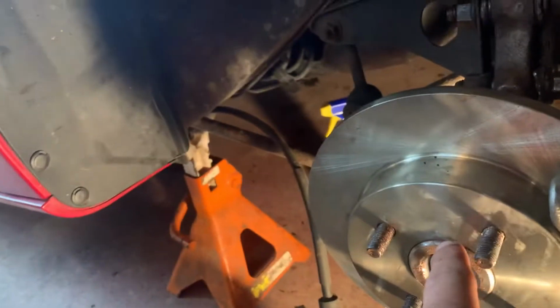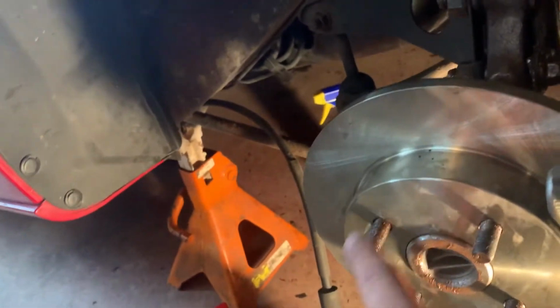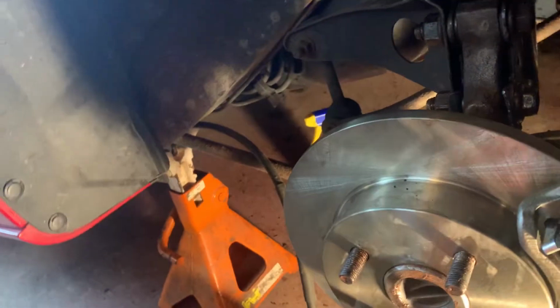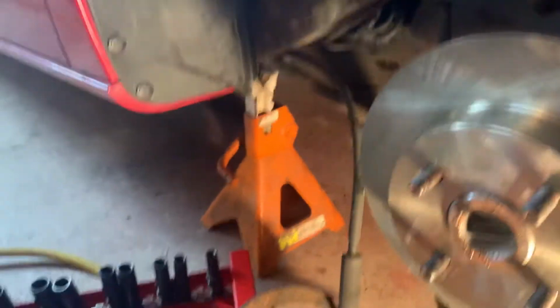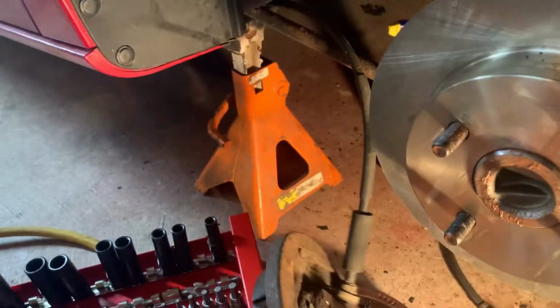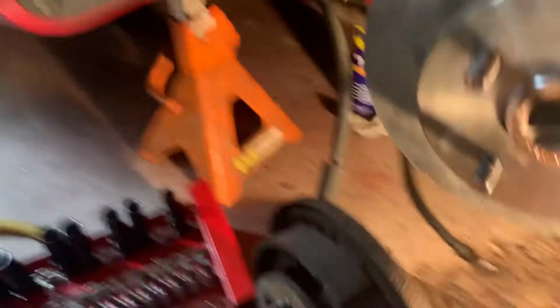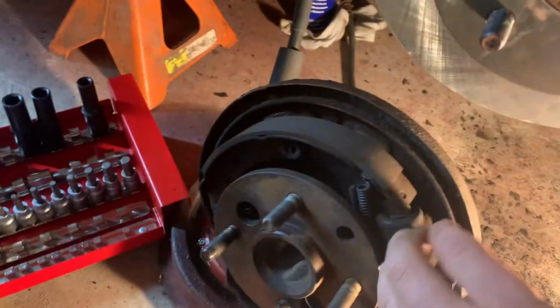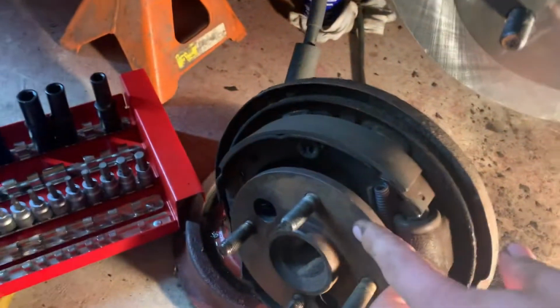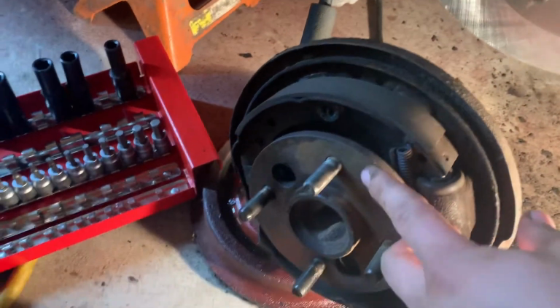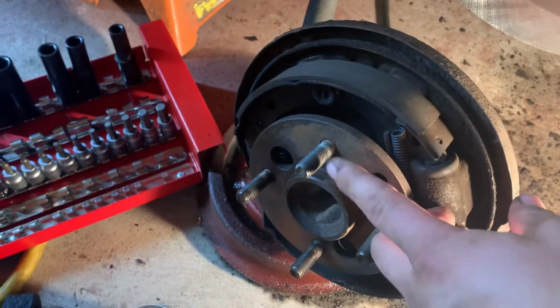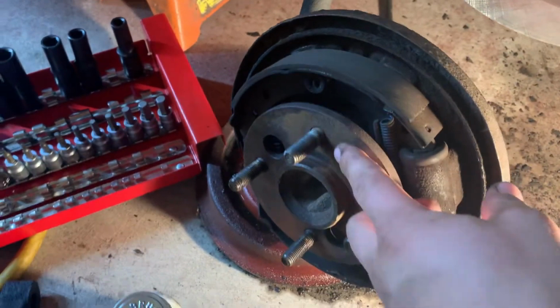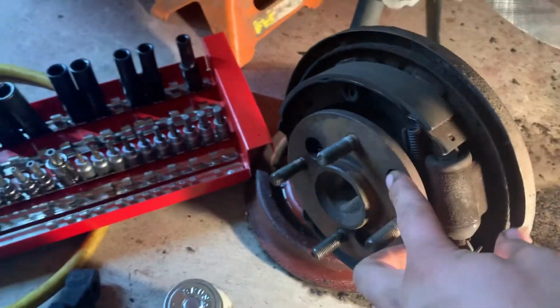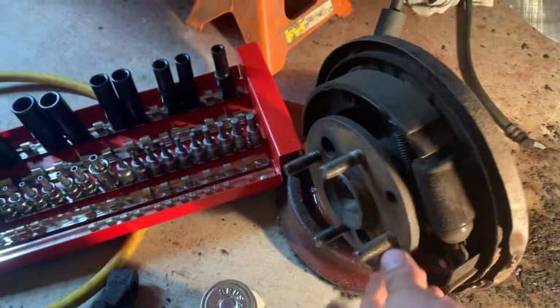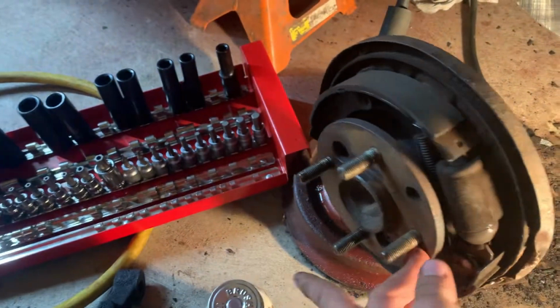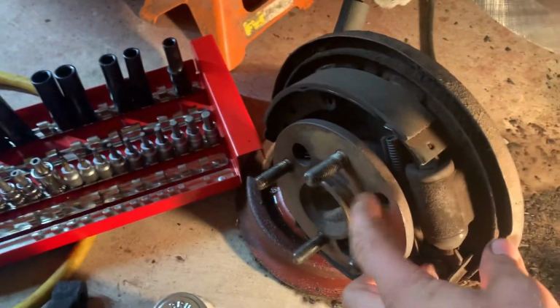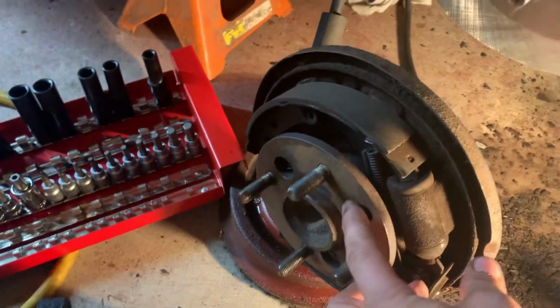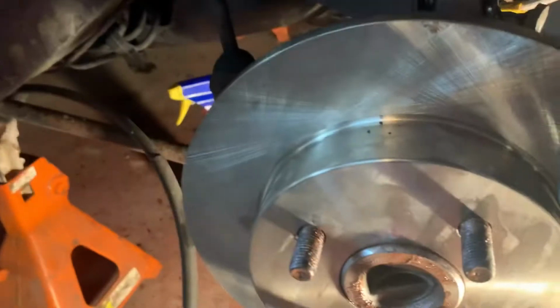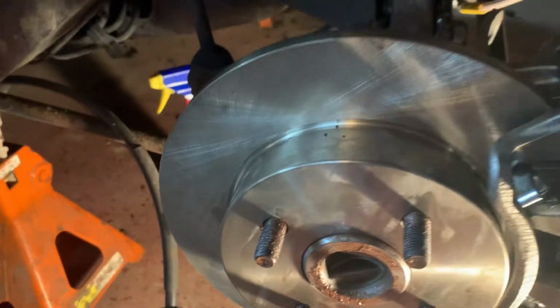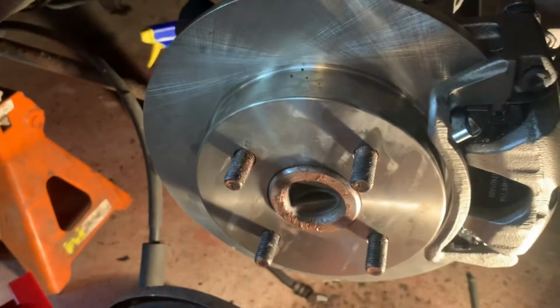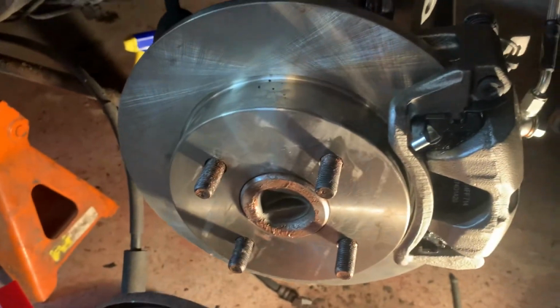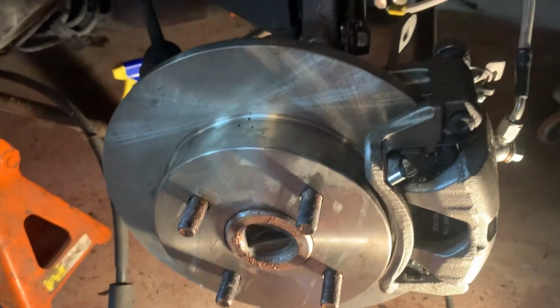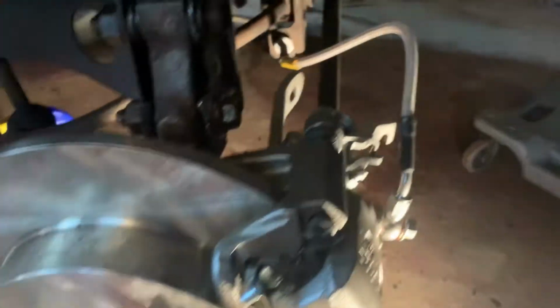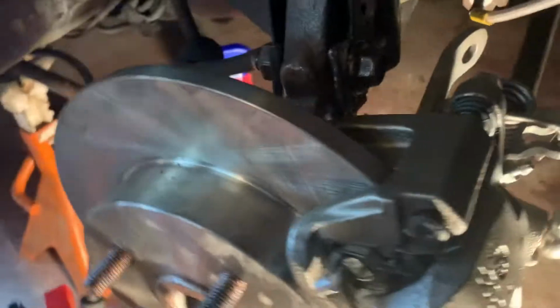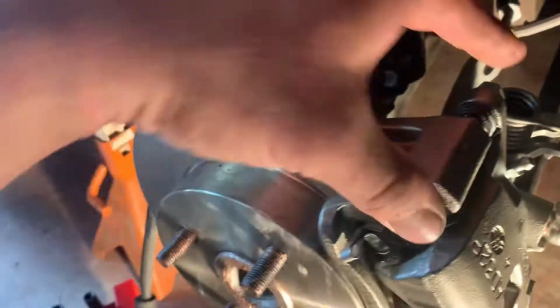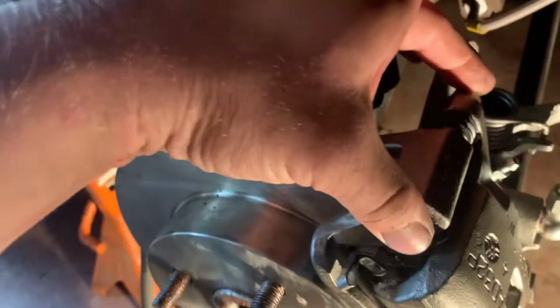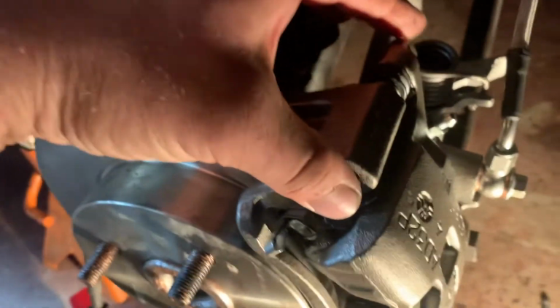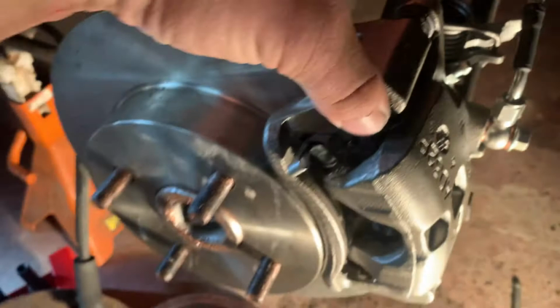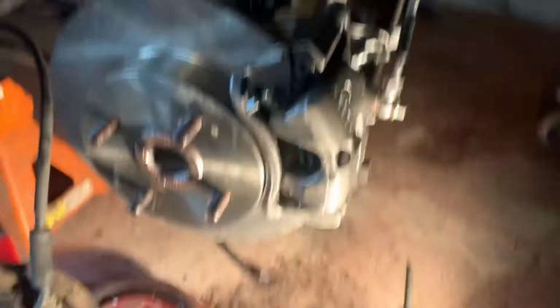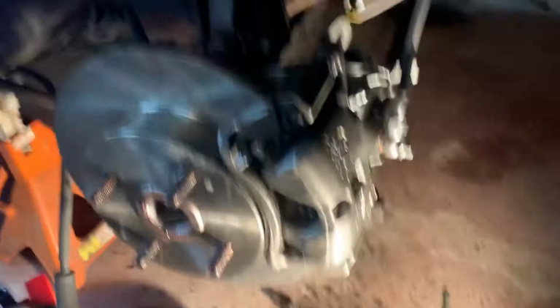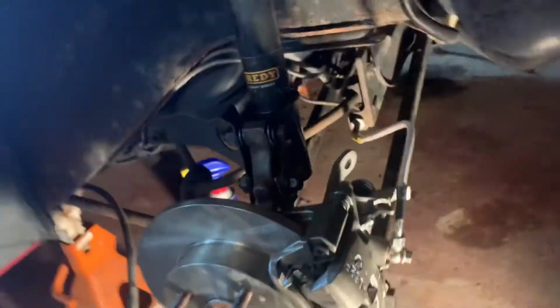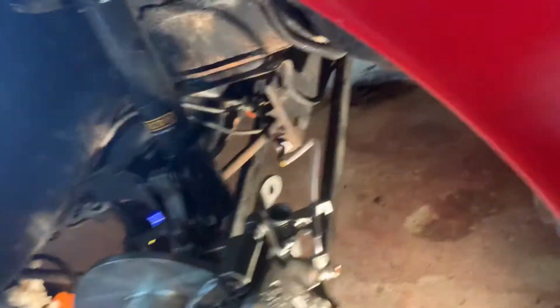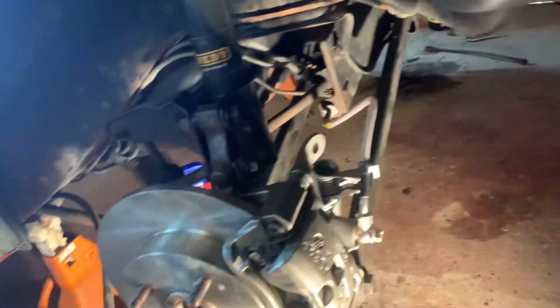On the surface of where the wheel bearing mounts, put a lot of this copper anti-seize so you can get the rear disc off easily in the future.